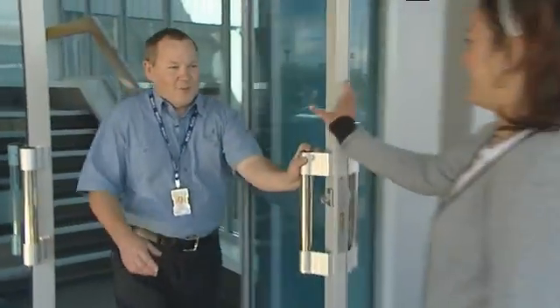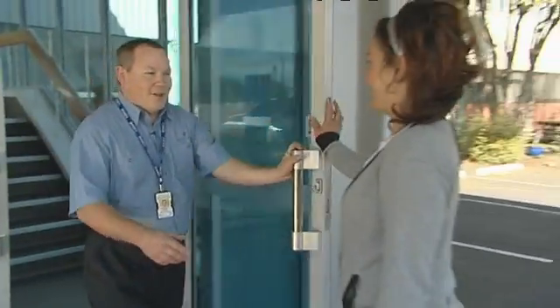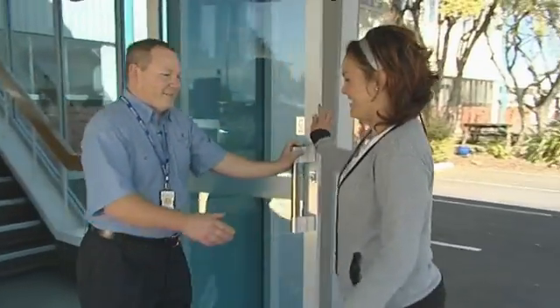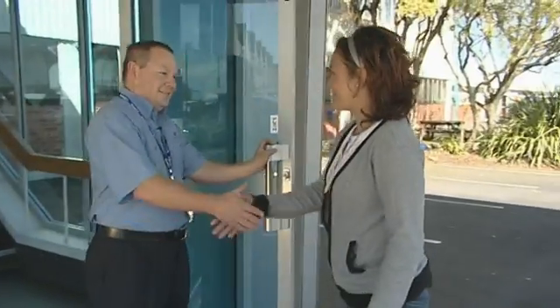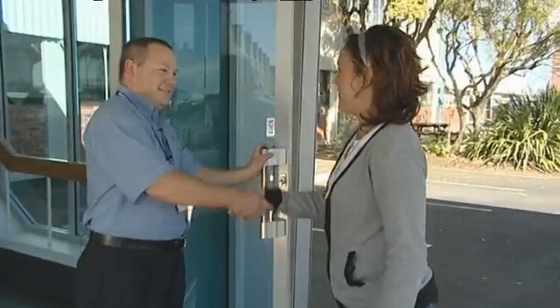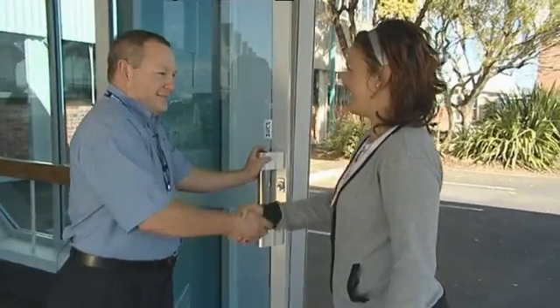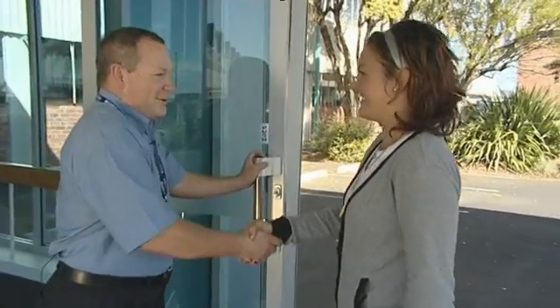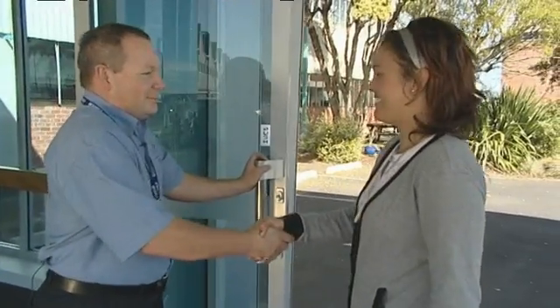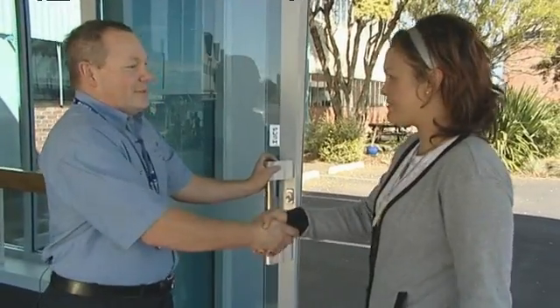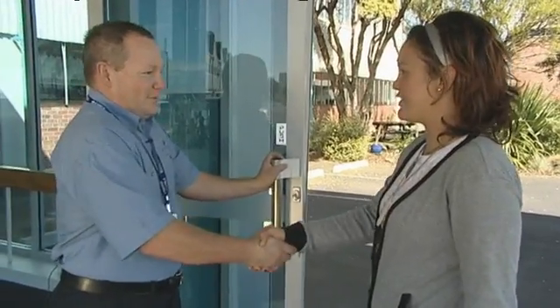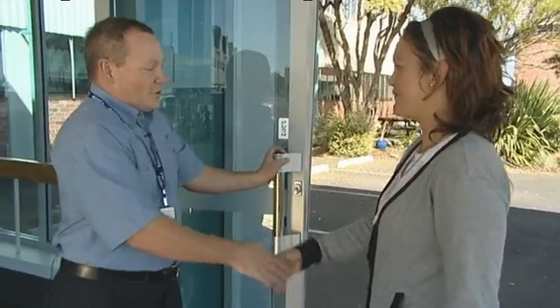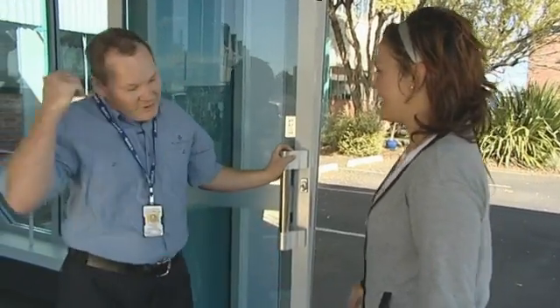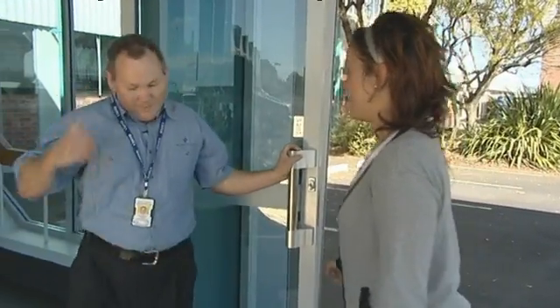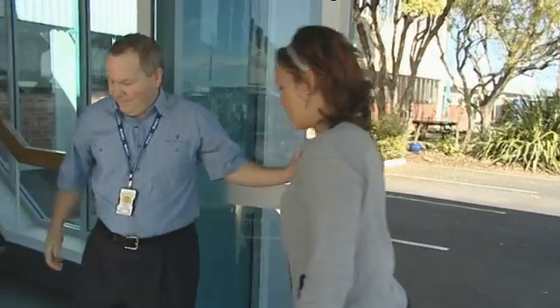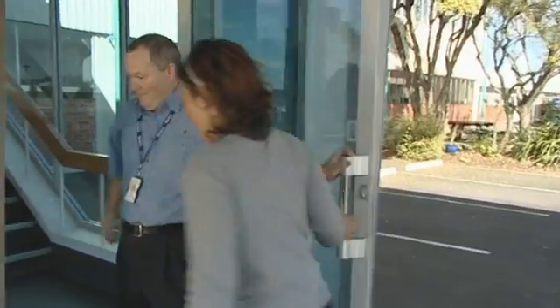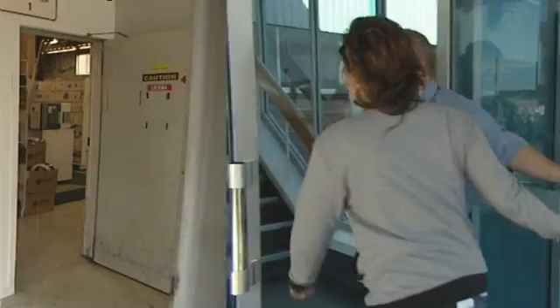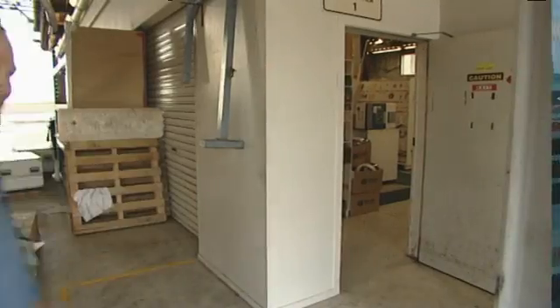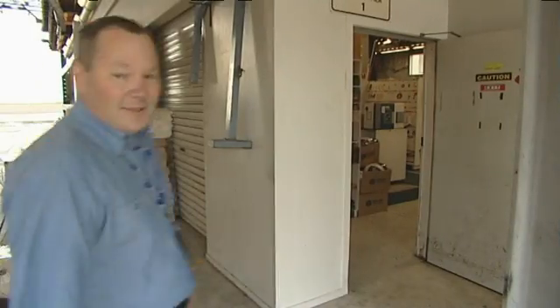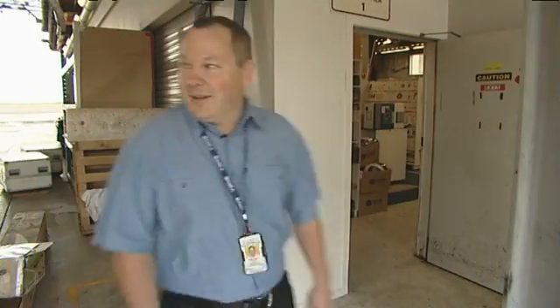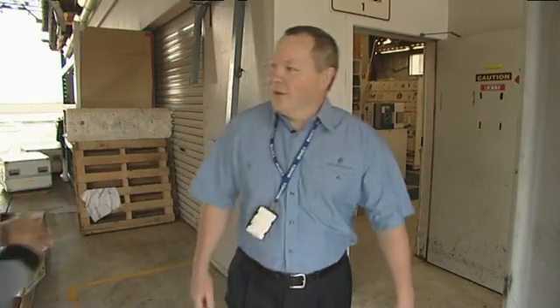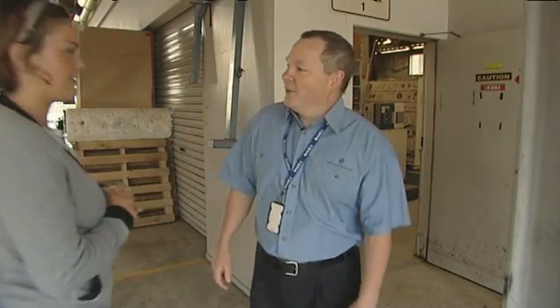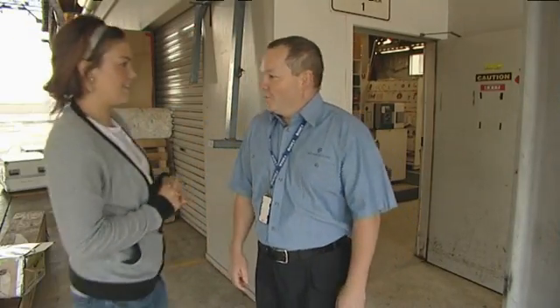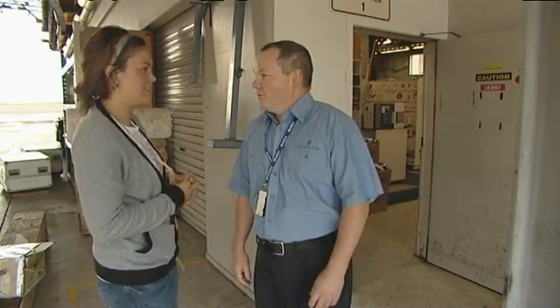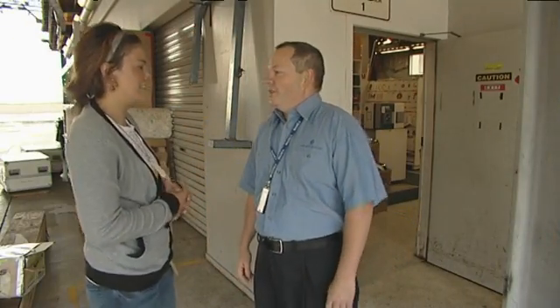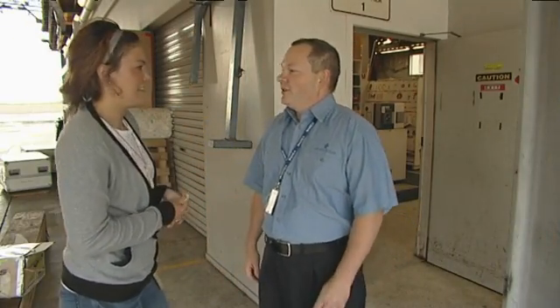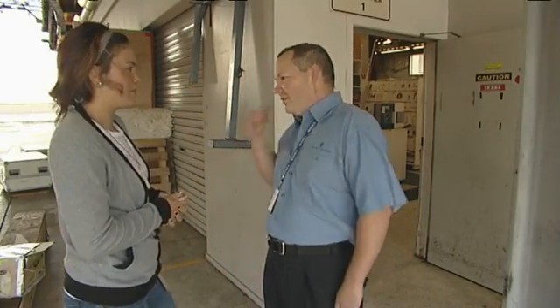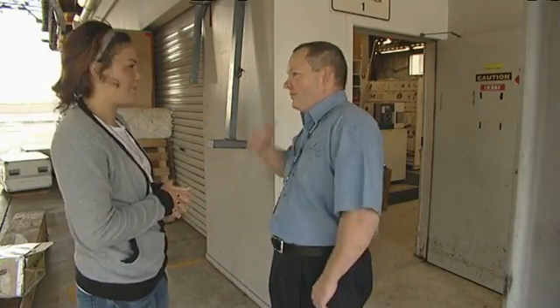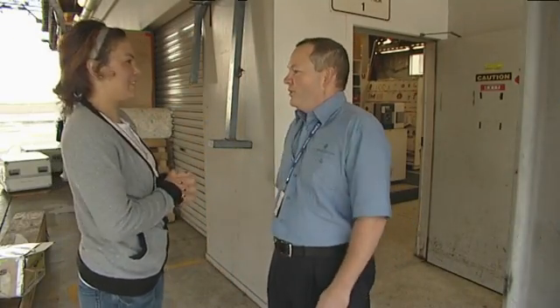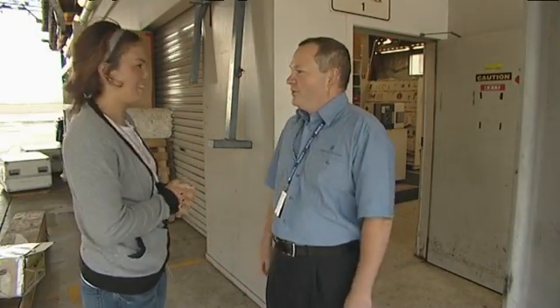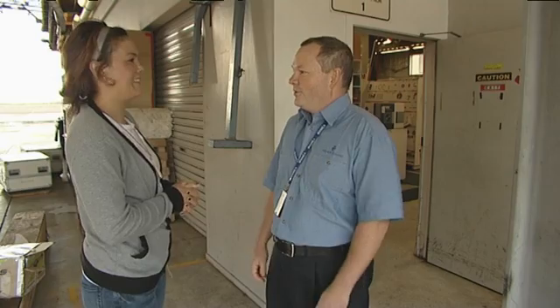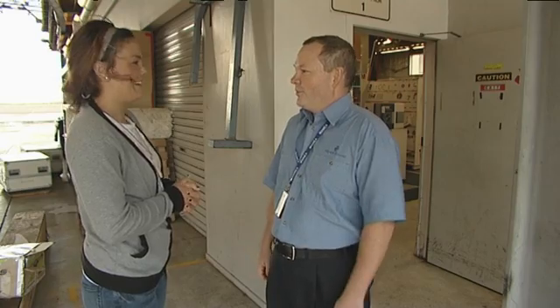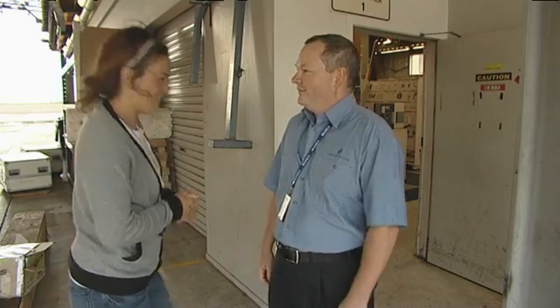You must be Rhiannon. You must be Calvin. Welcome, nice to meet you. Let's go. Okay Rhiannon, we need to get some overalls for you today, so head into there, put some overalls on and we'll see you in a minute.